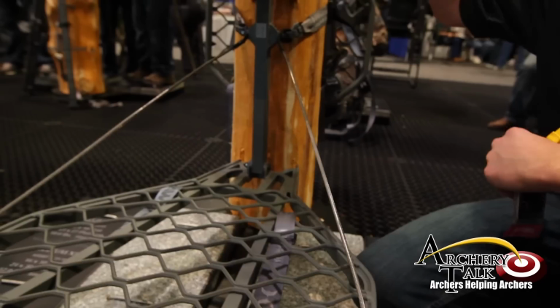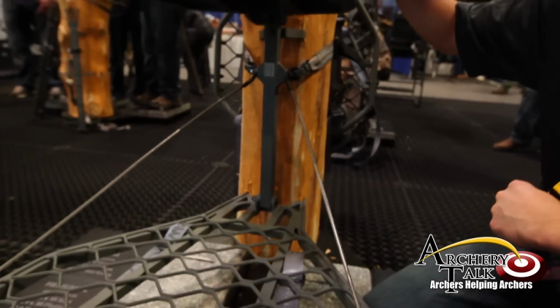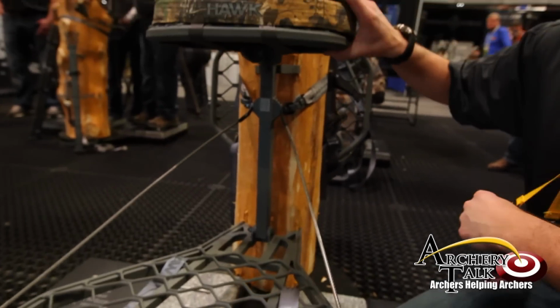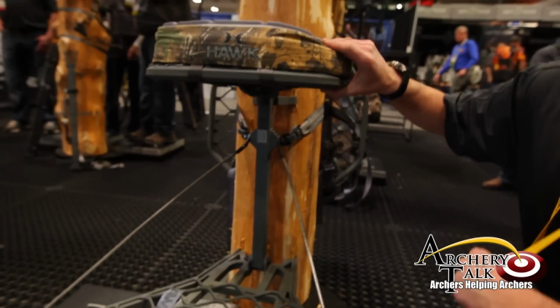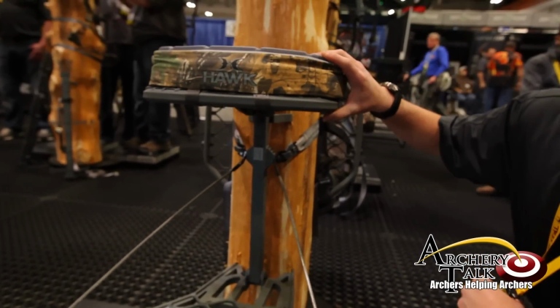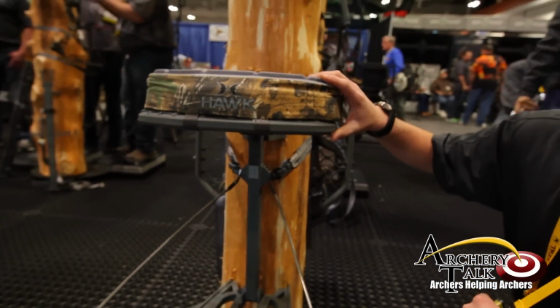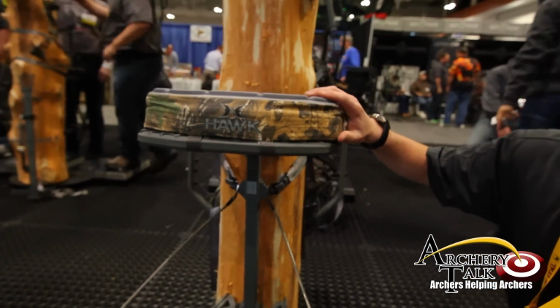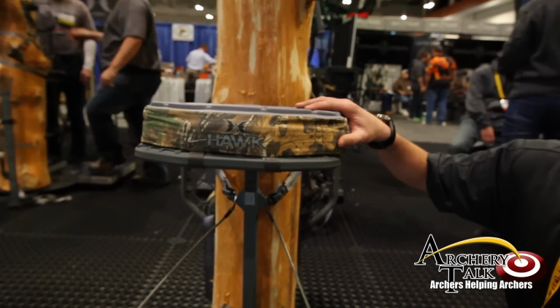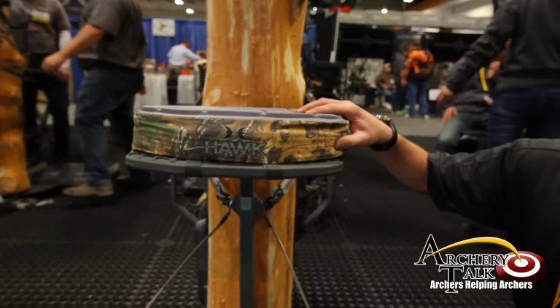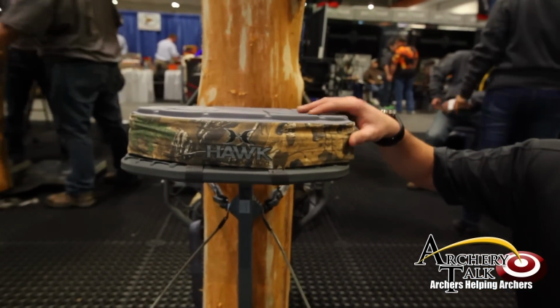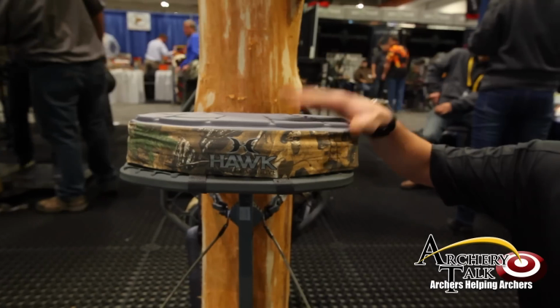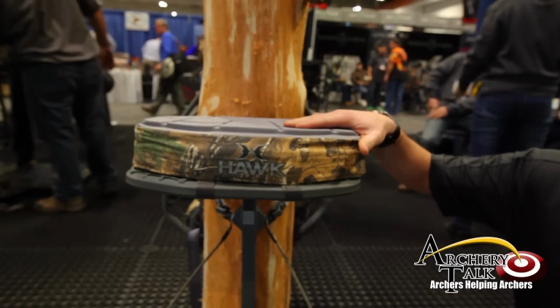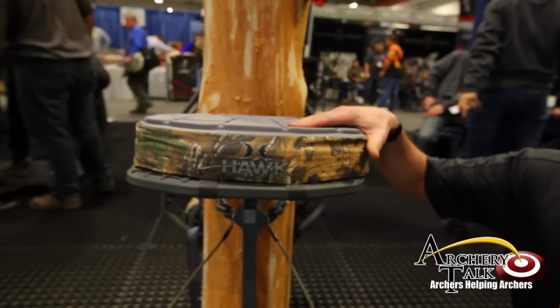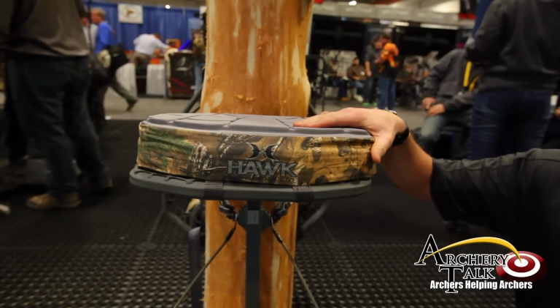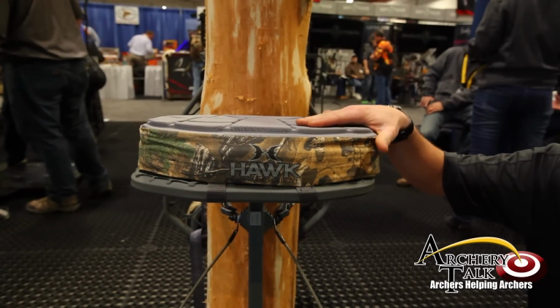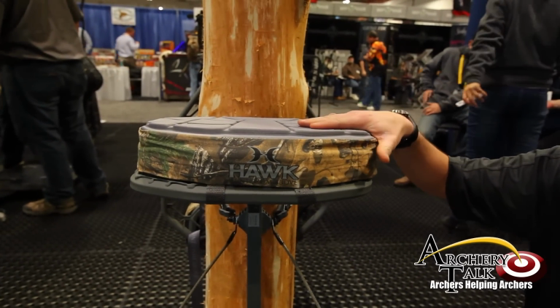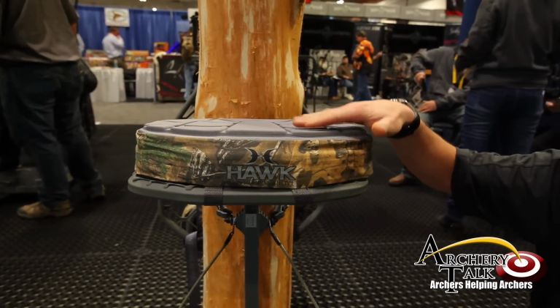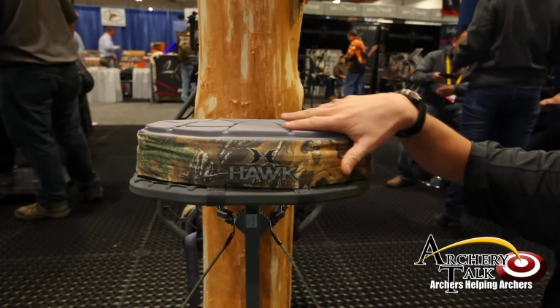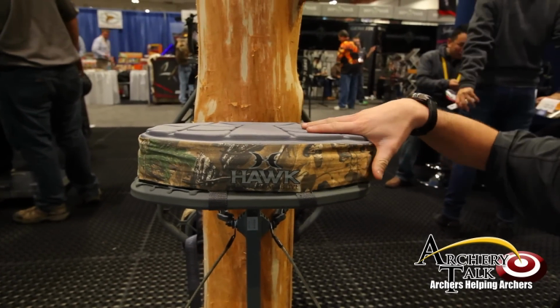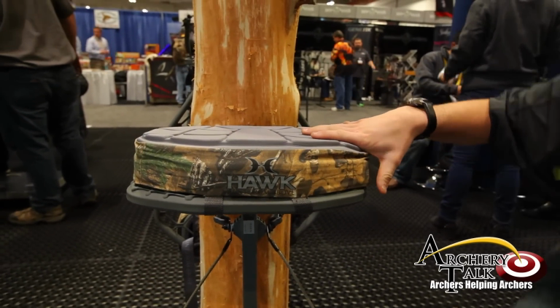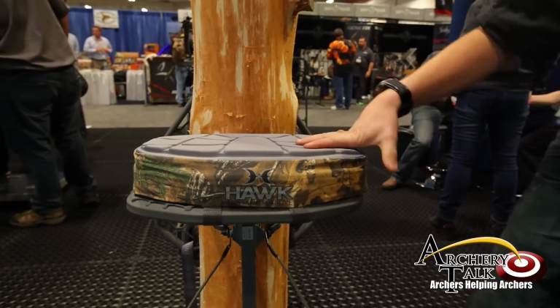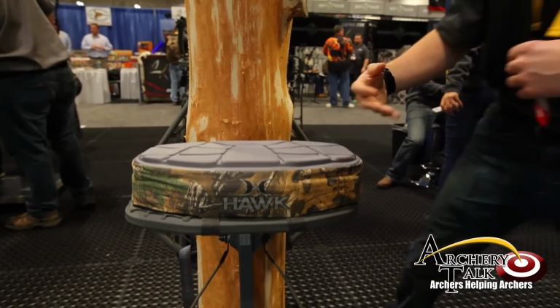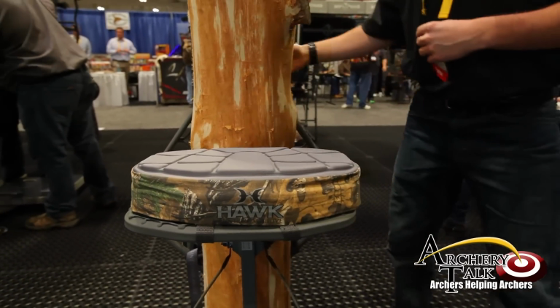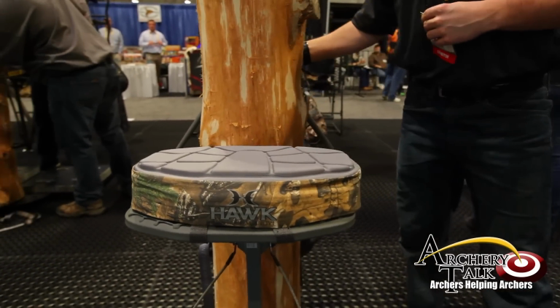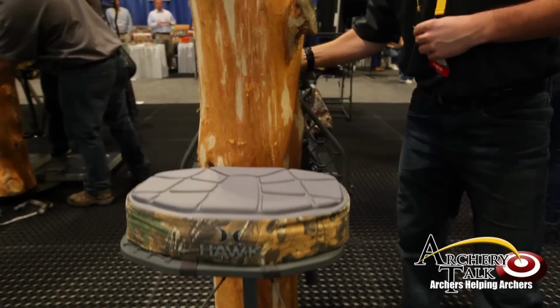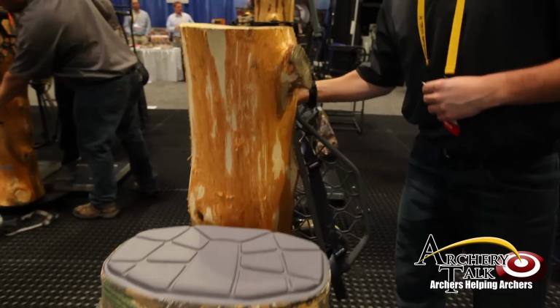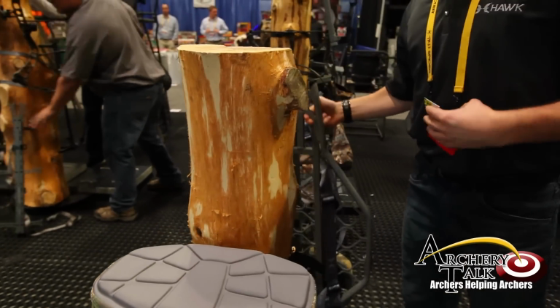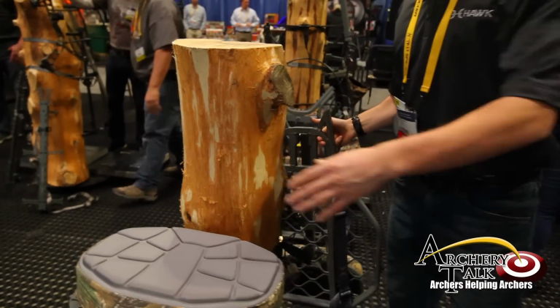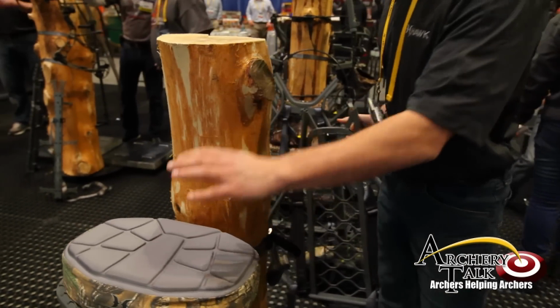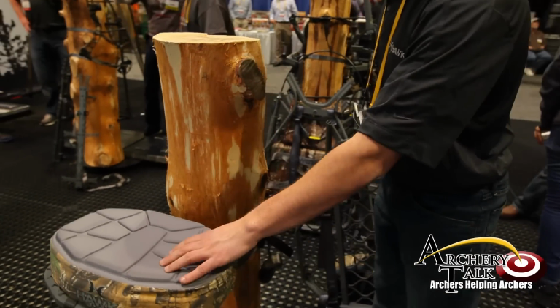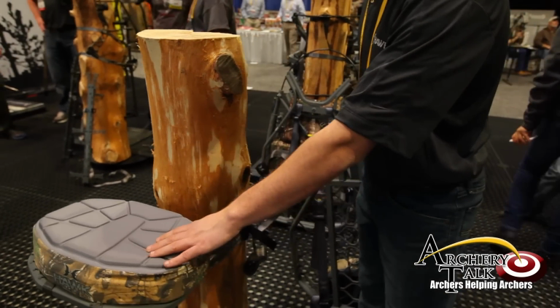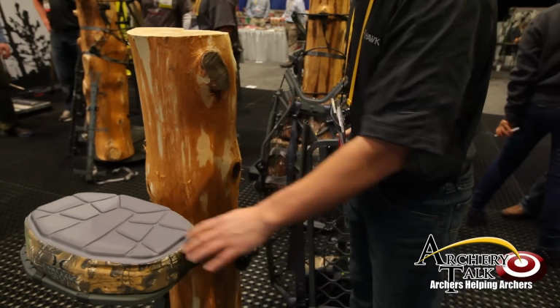Another great feature about all our stands: we have memory foam seats that come standard on our hang-on series. This XL is 12 pounds.